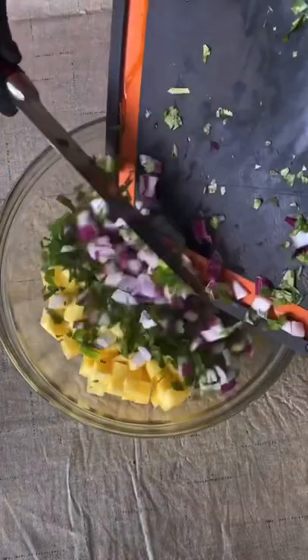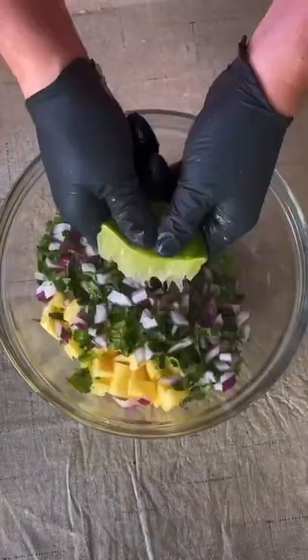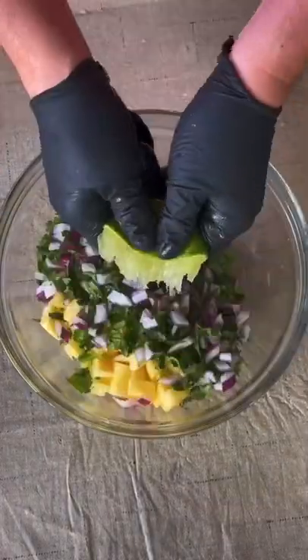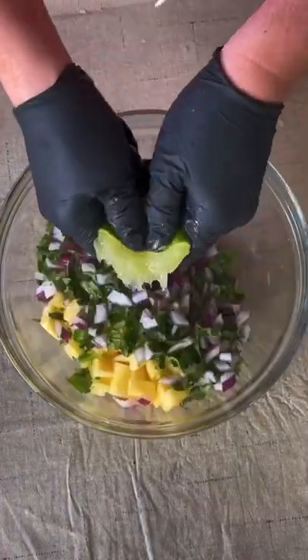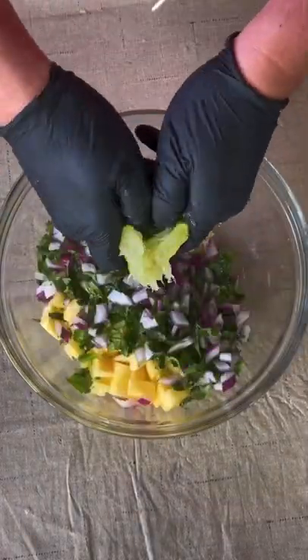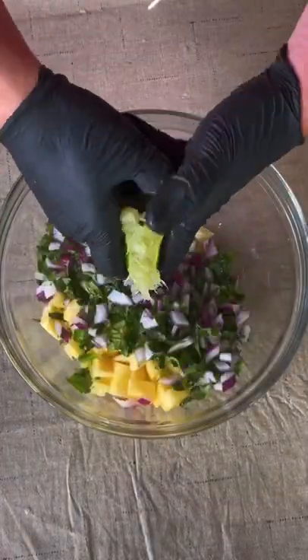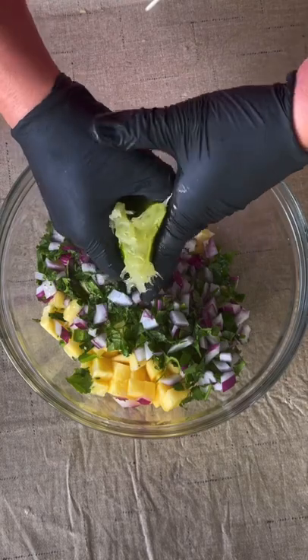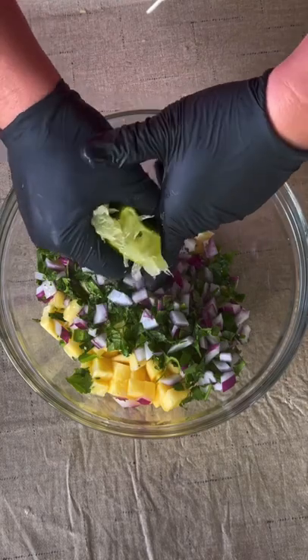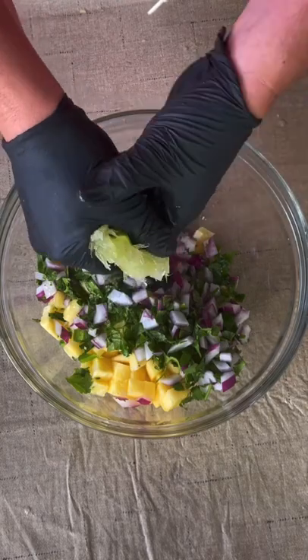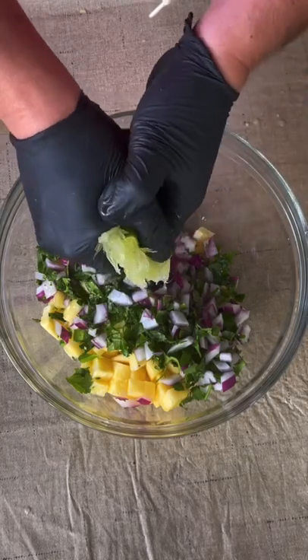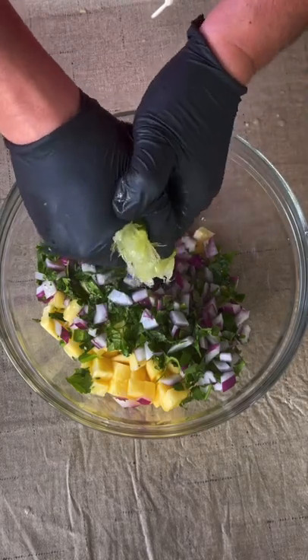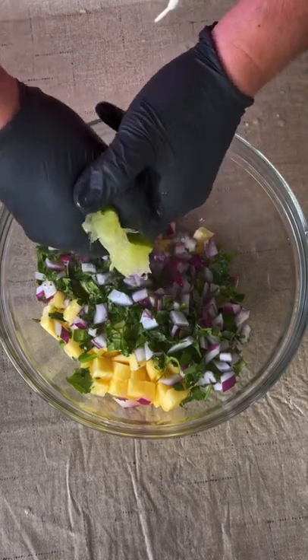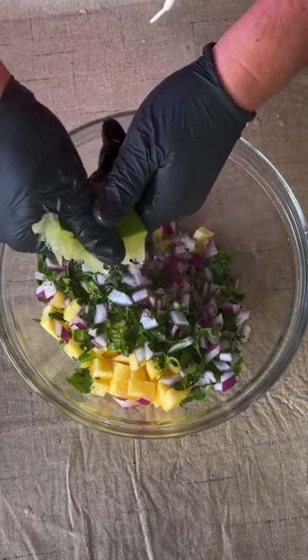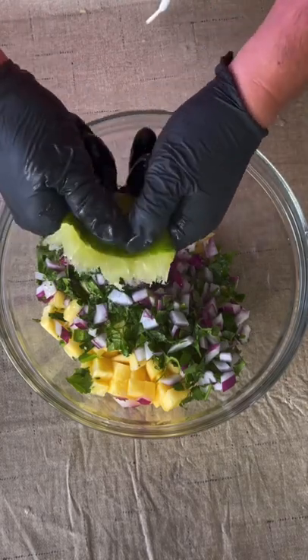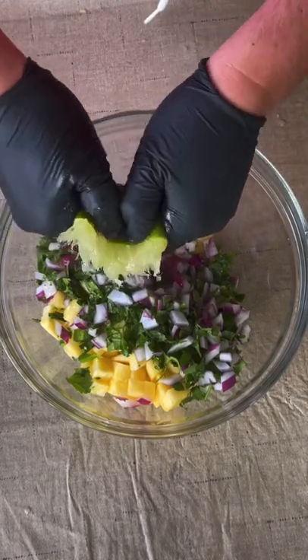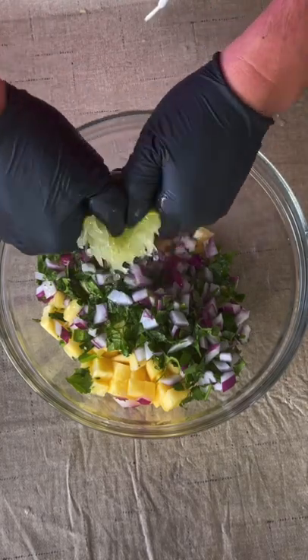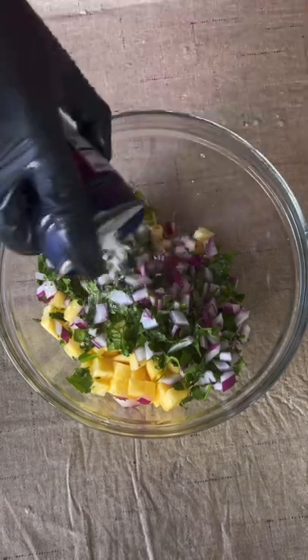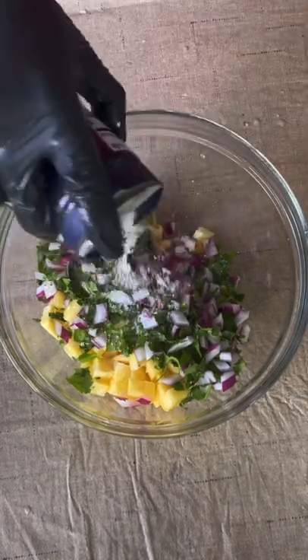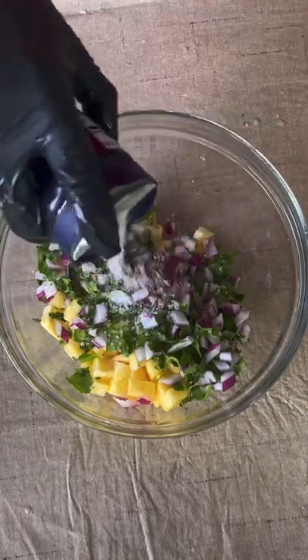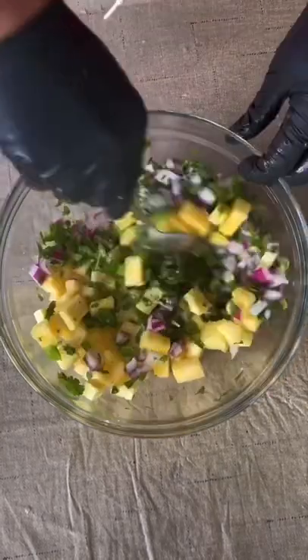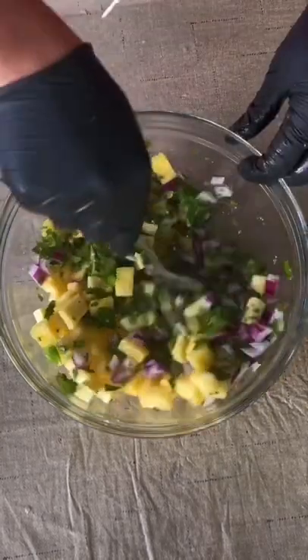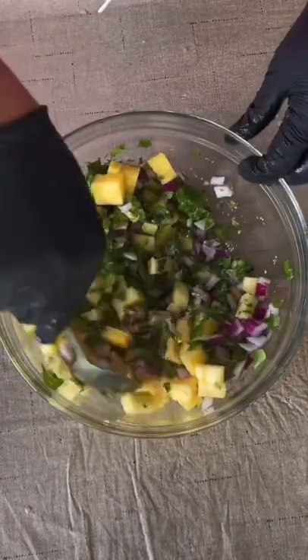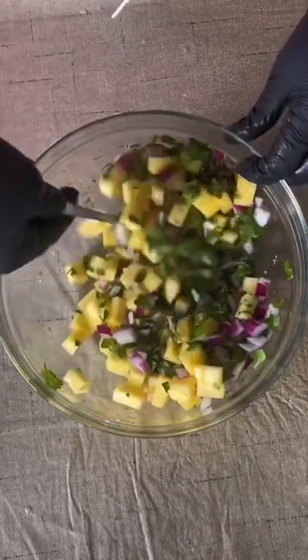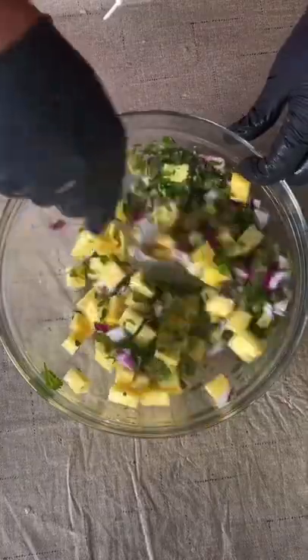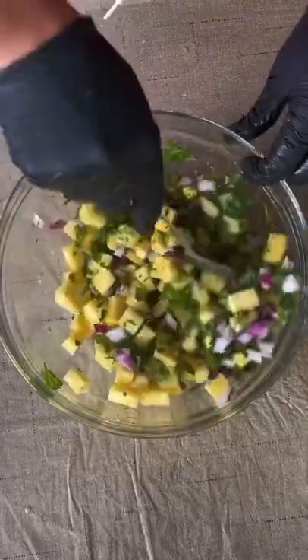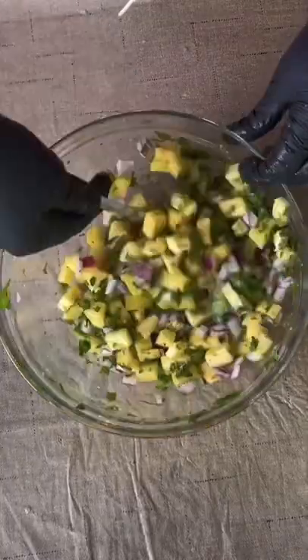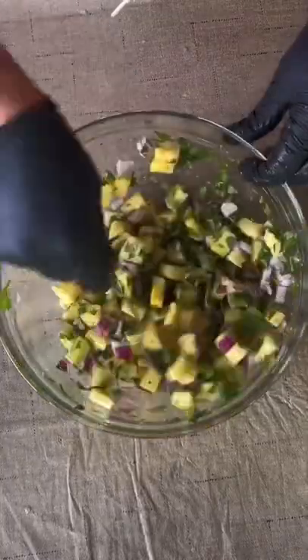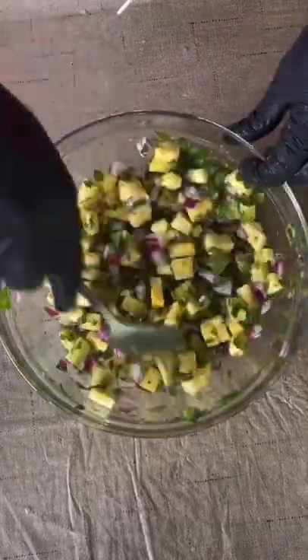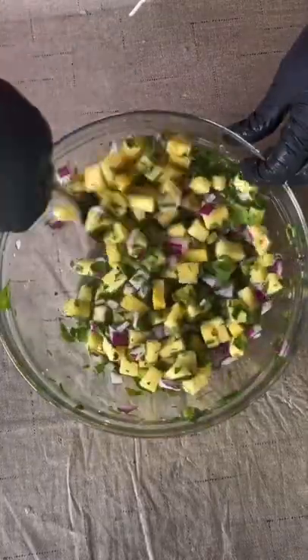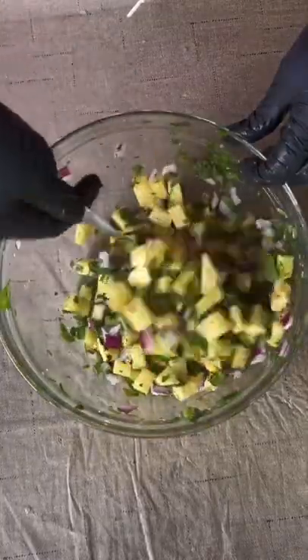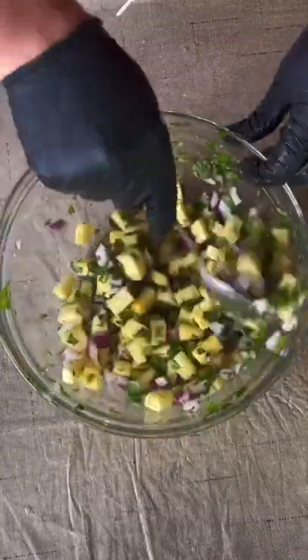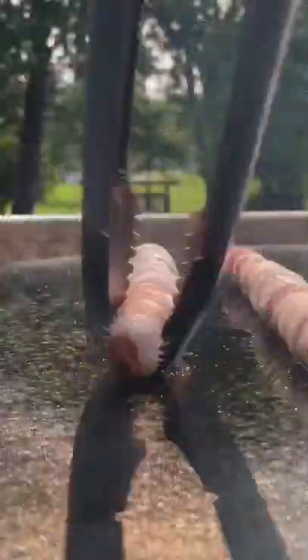In the meantime, we're going to make a pineapple salsa. You can find the whole recipe on my website — the link is in the bio. You're going to mix it up and place it in the fridge until you need it in a little bit.